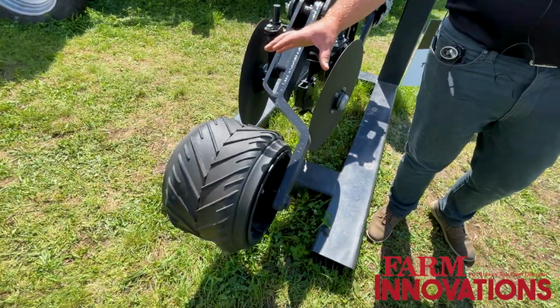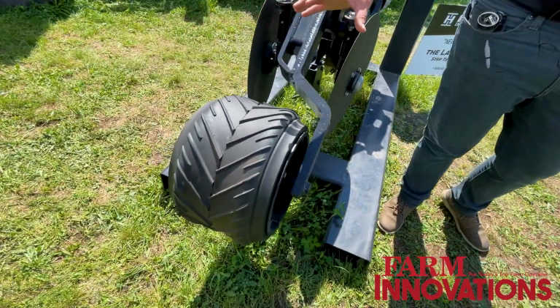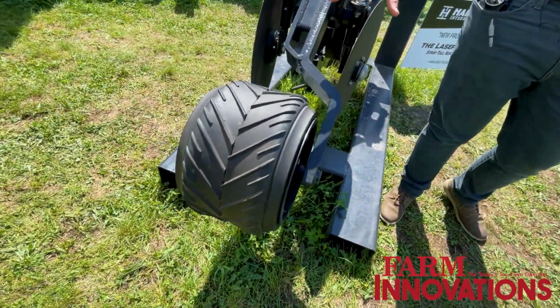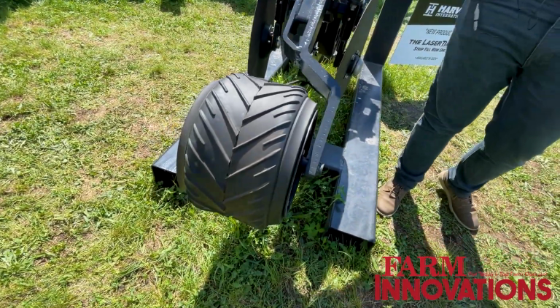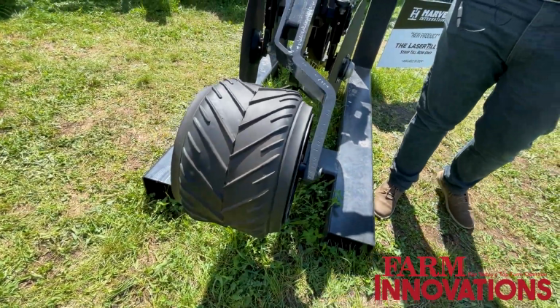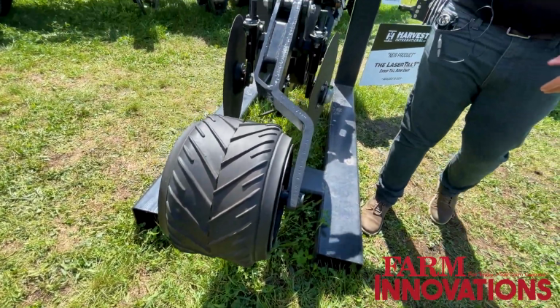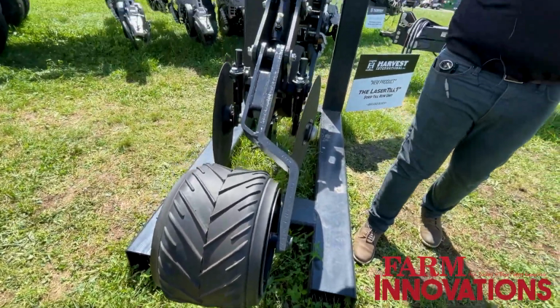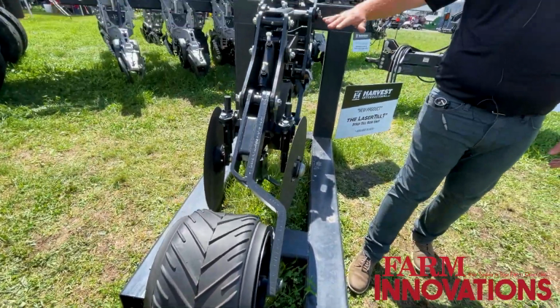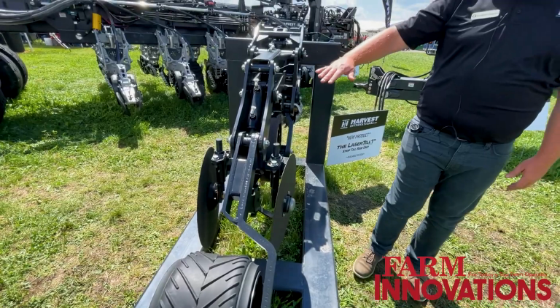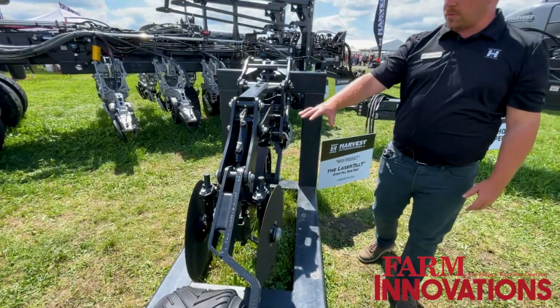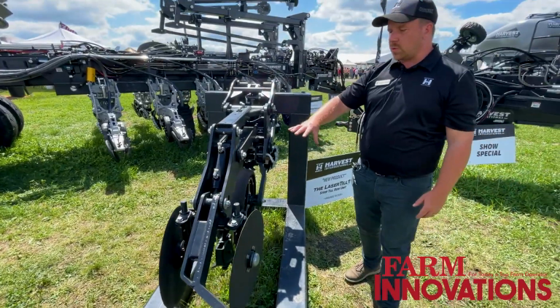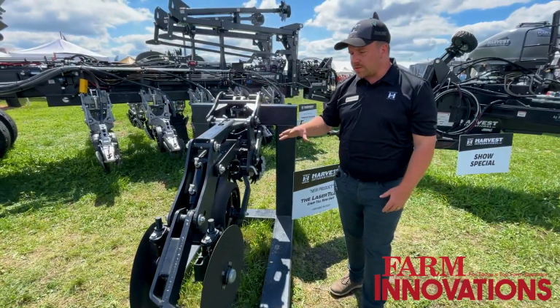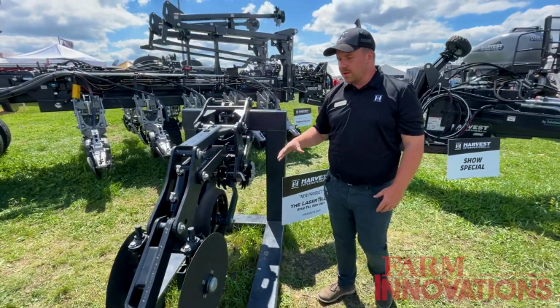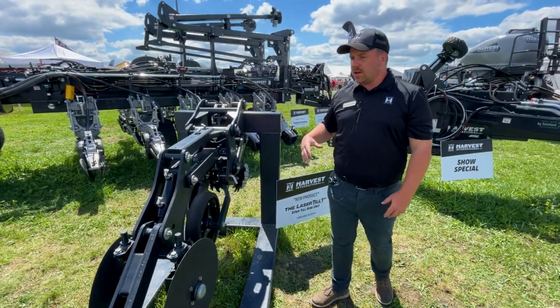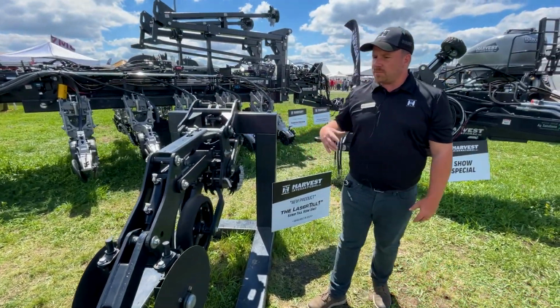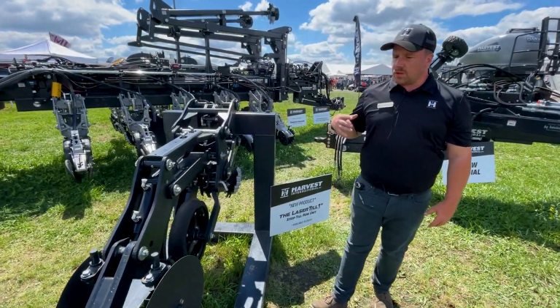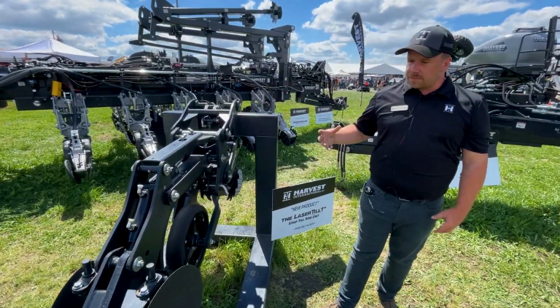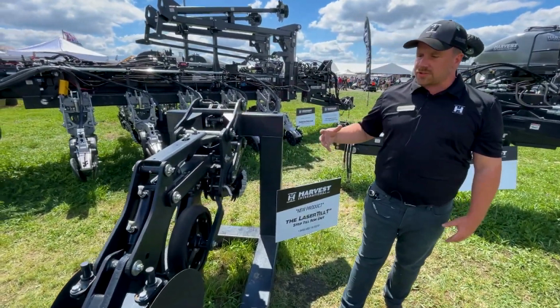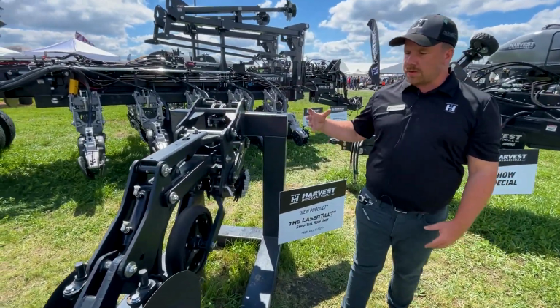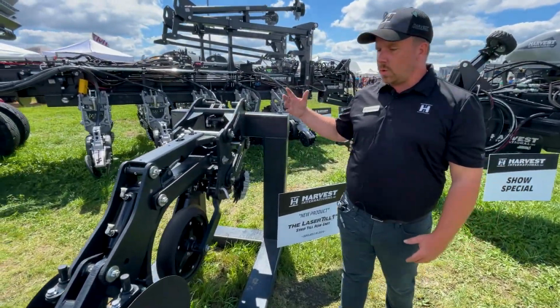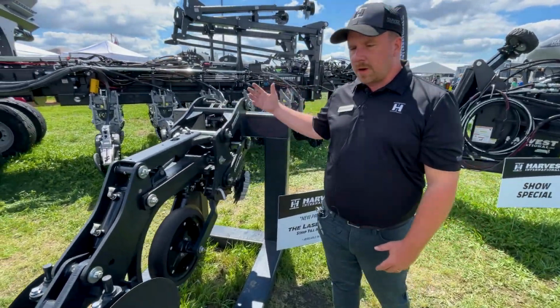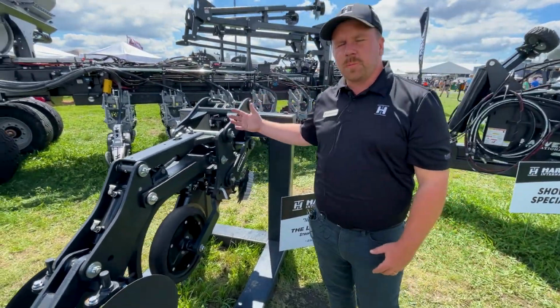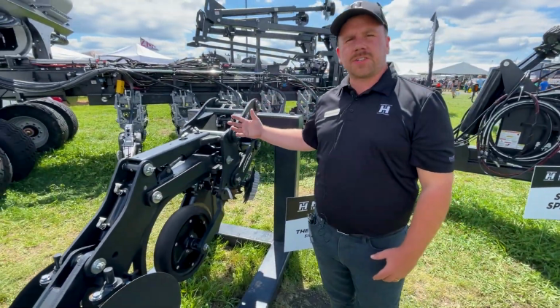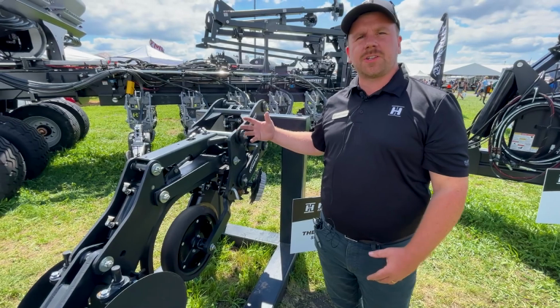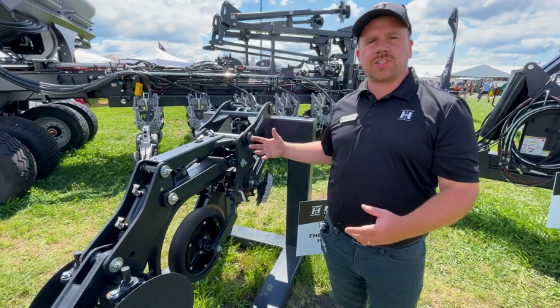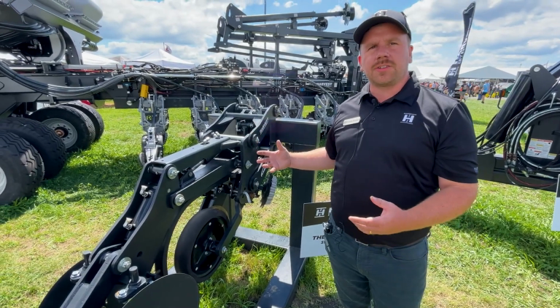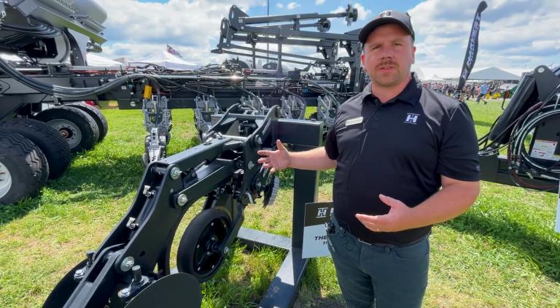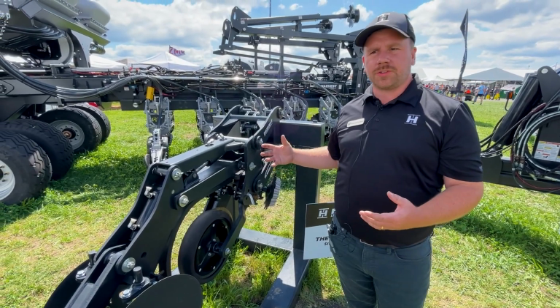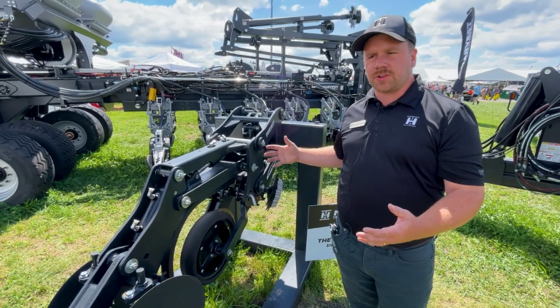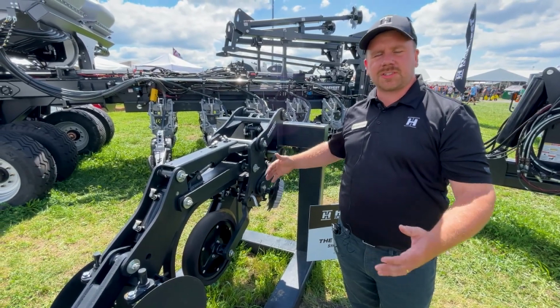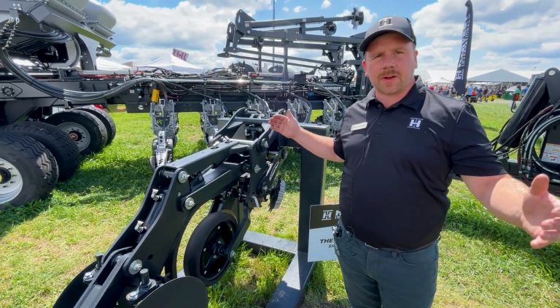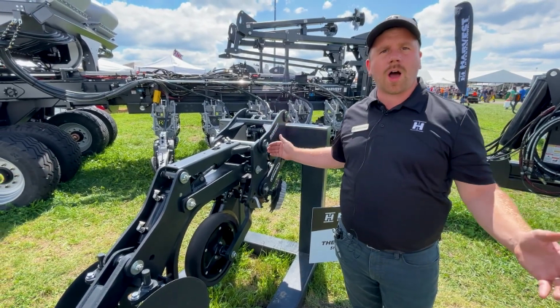We've got a packing wheel at the end with hydraulic downforce. One of the other unique features — with a front fold planter, one of the challenges with strip-till units is it can get very wide for transport width, especially out east.